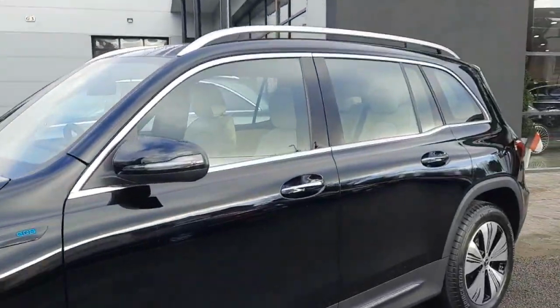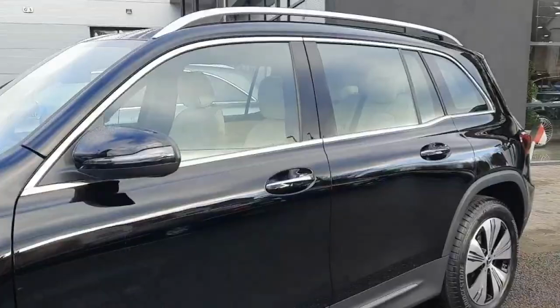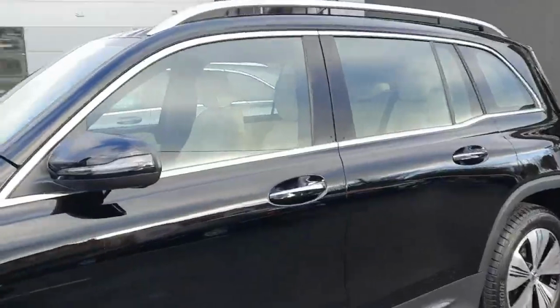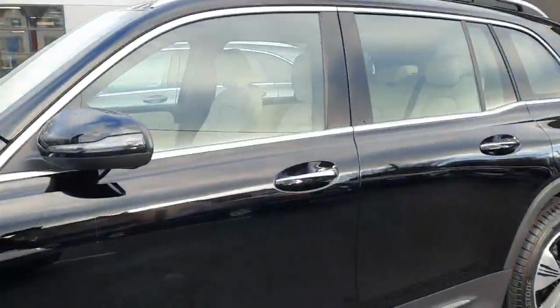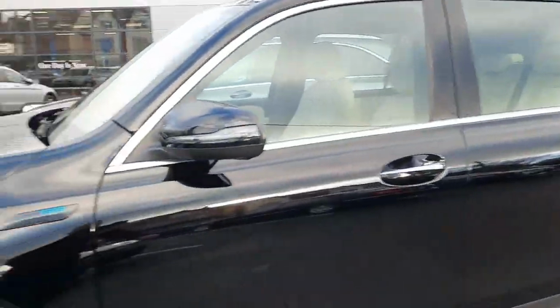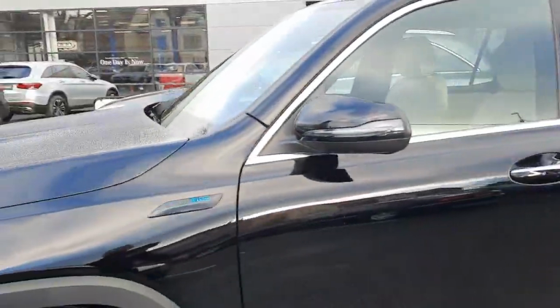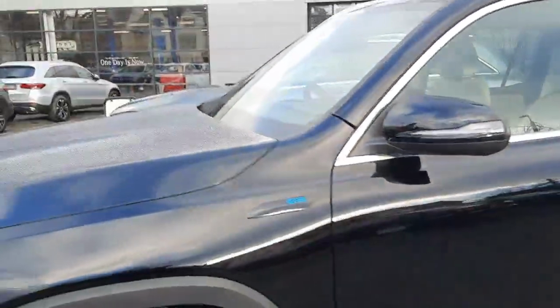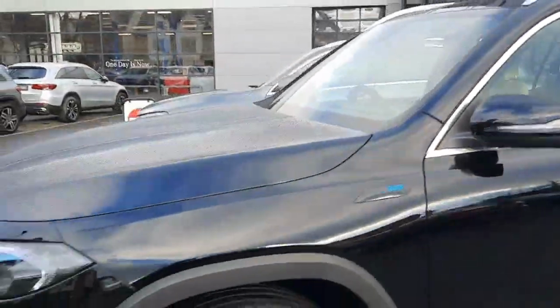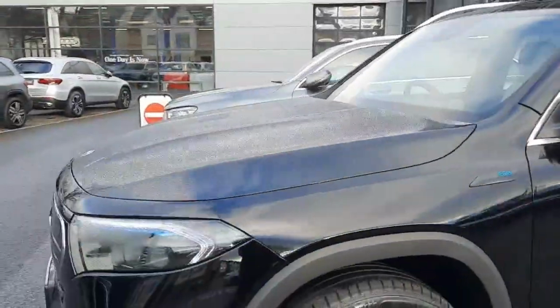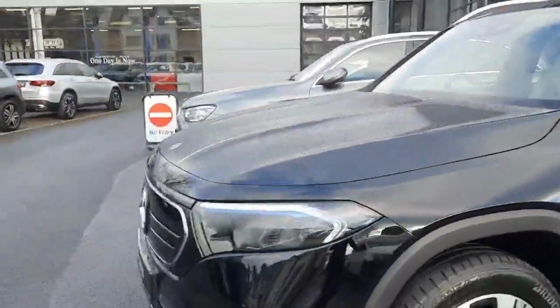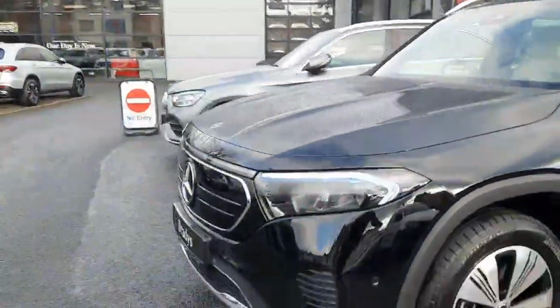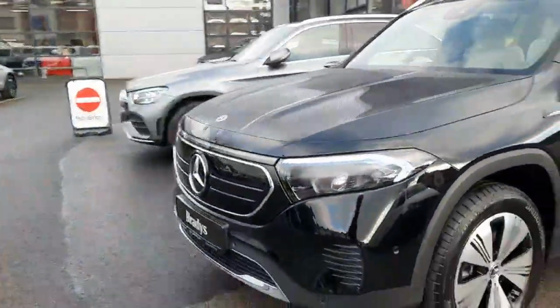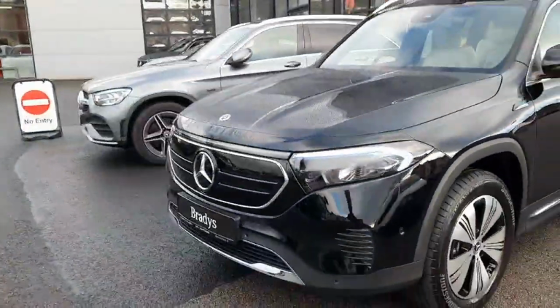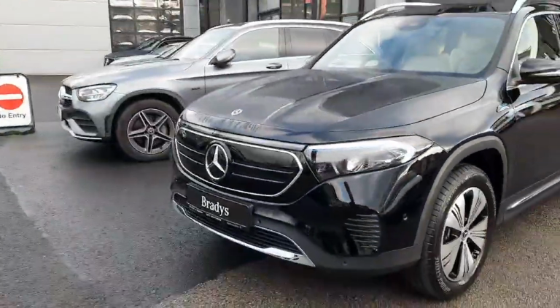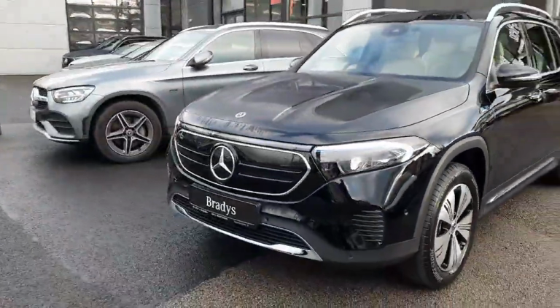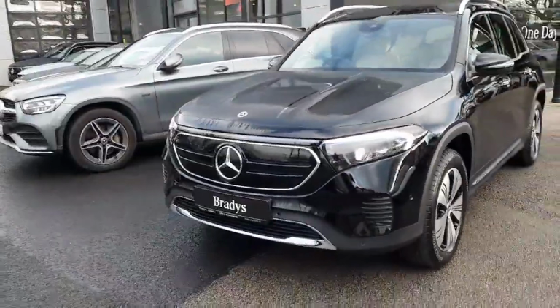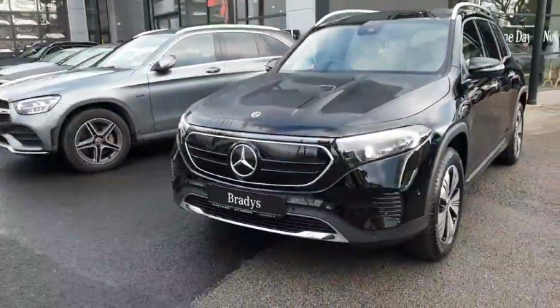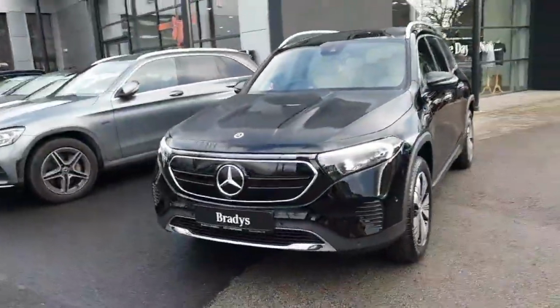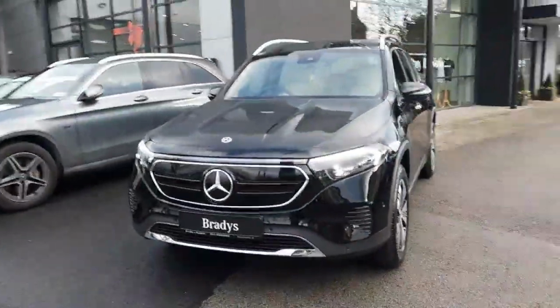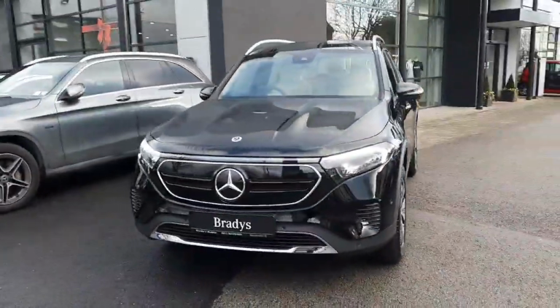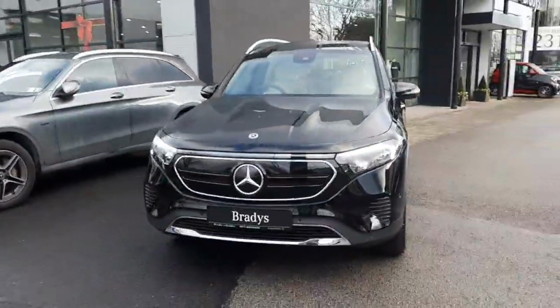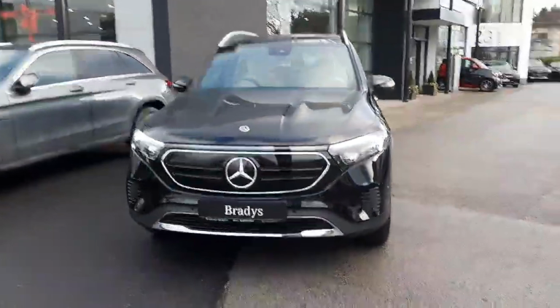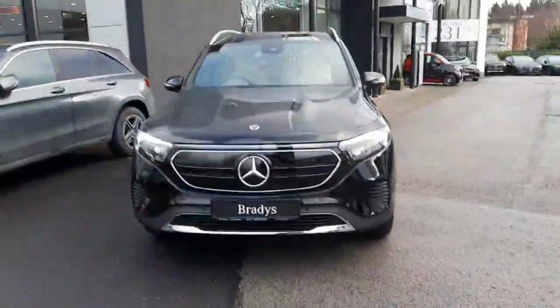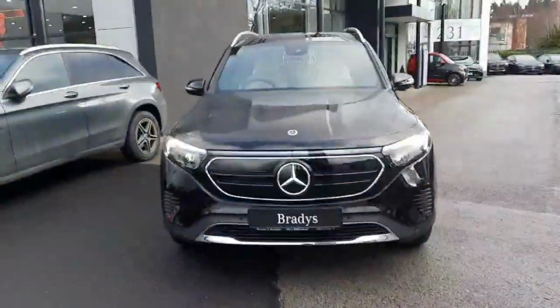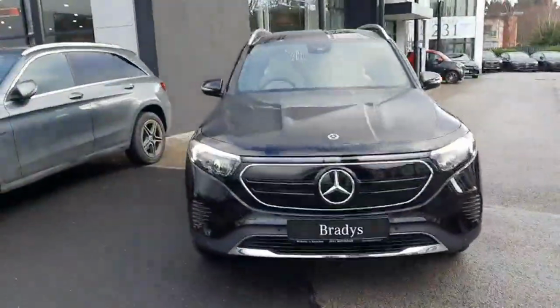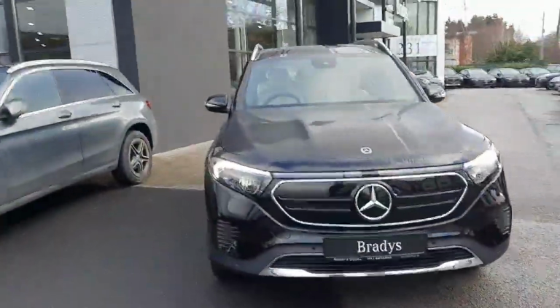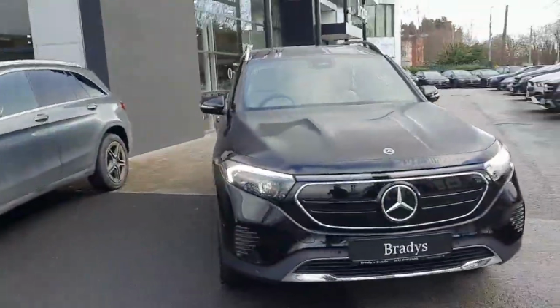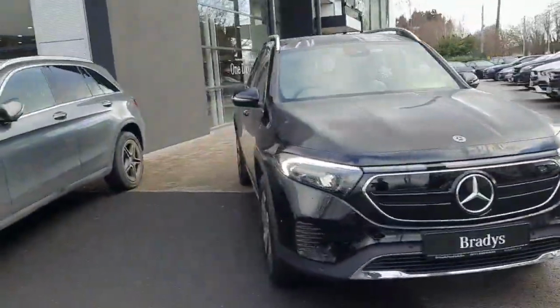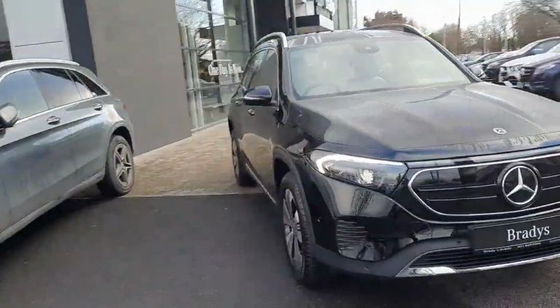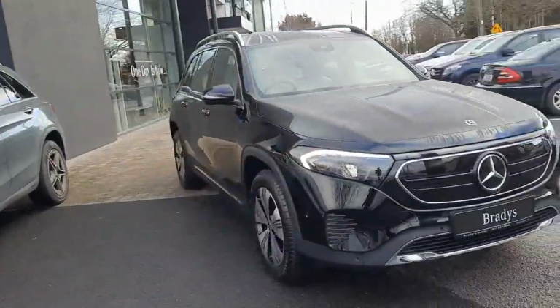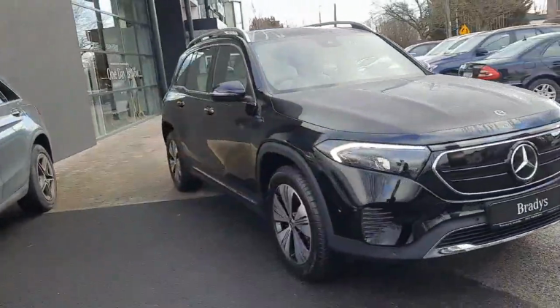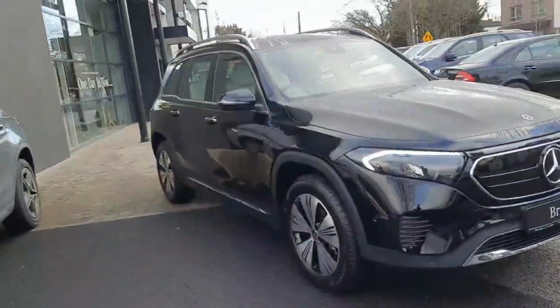This car comes with keyless entry, power domes on the bonnet, parking sensors front and rear with a reversing camera, LED headlights, and this car has 7 seats.